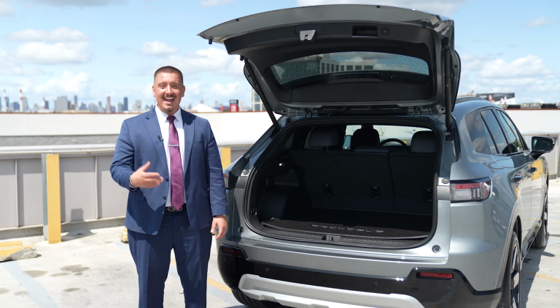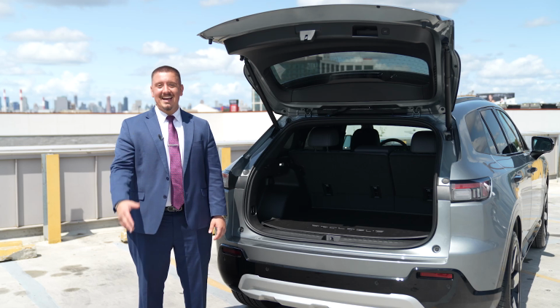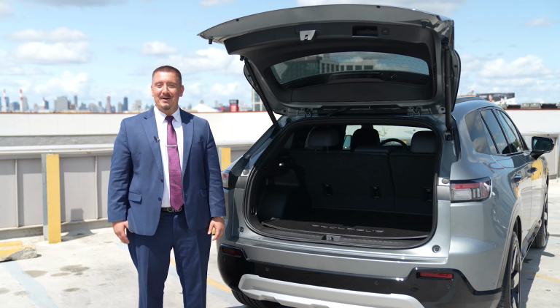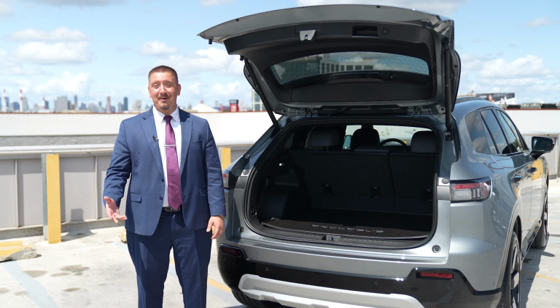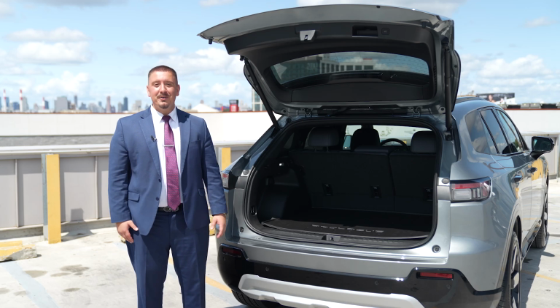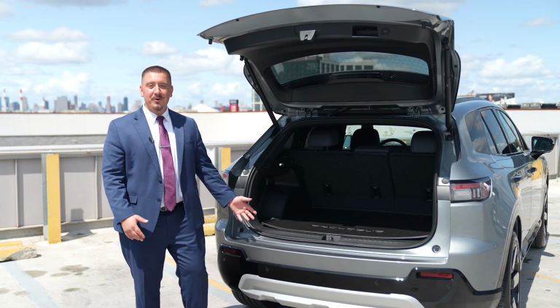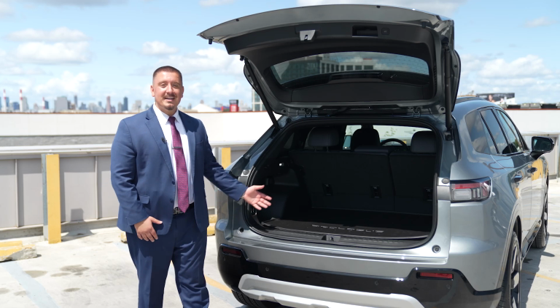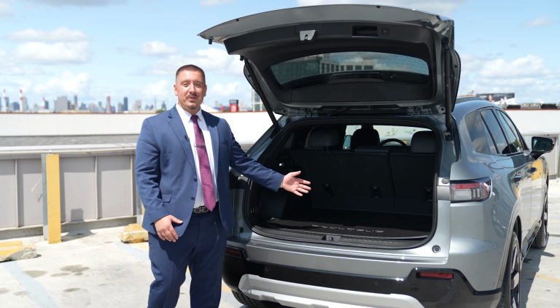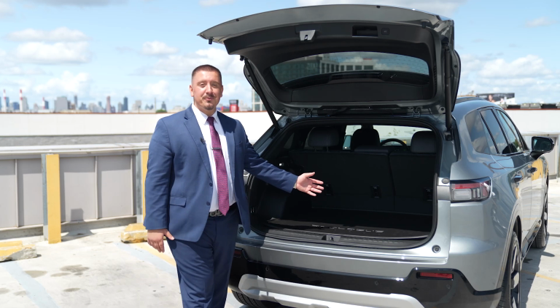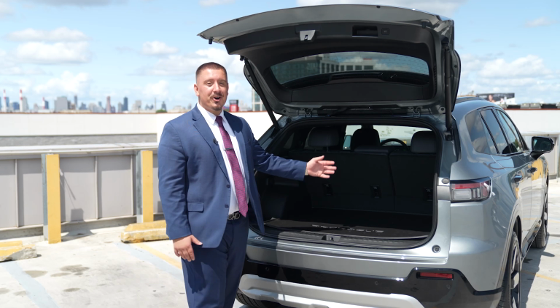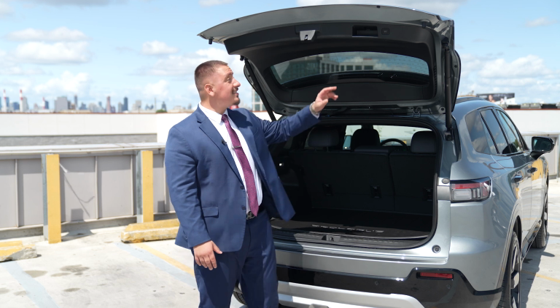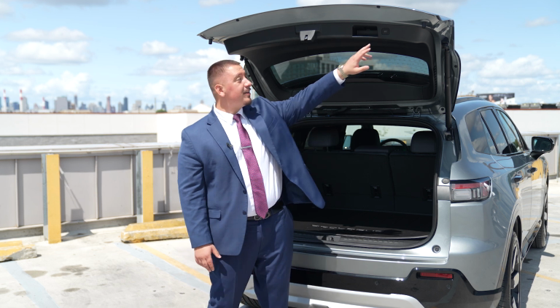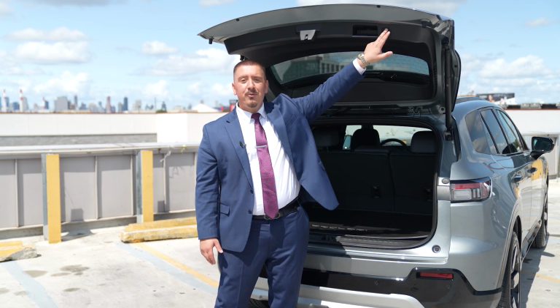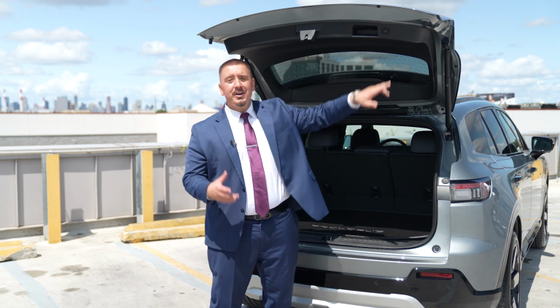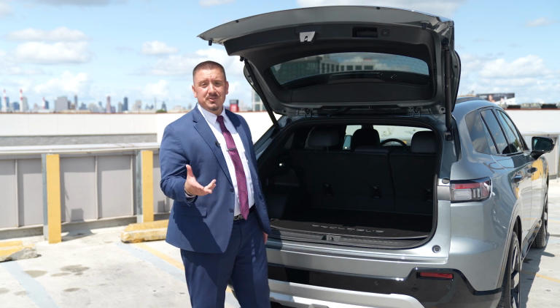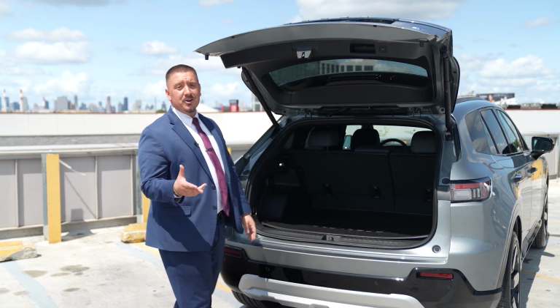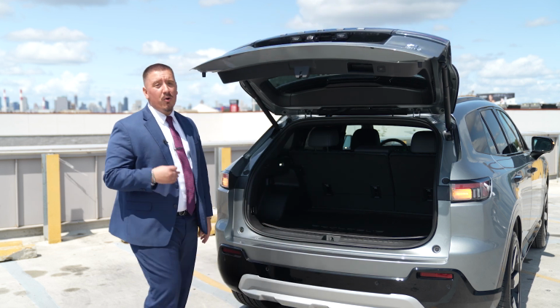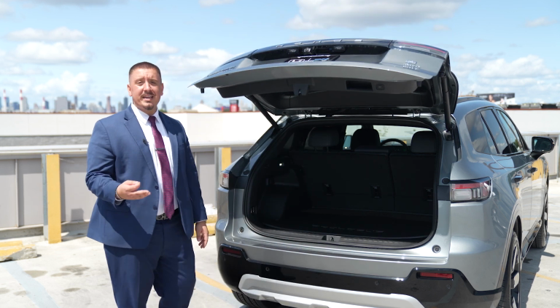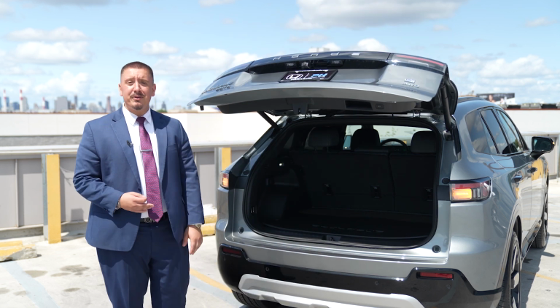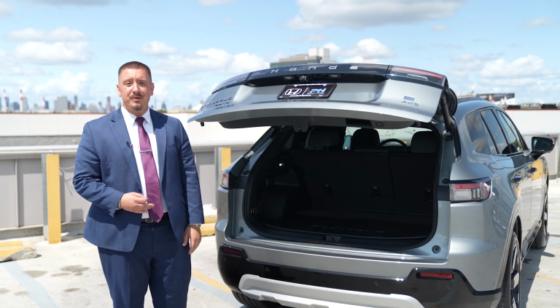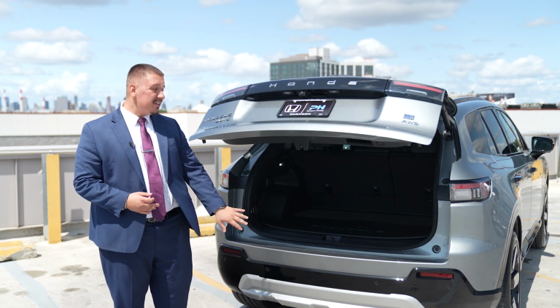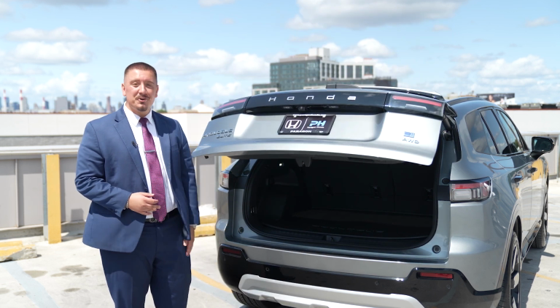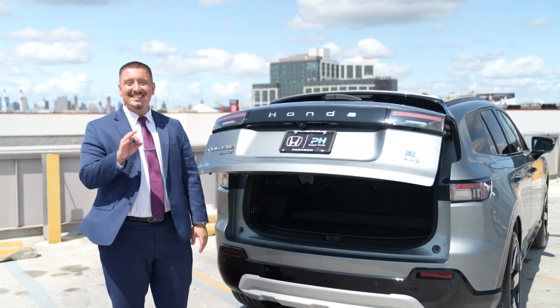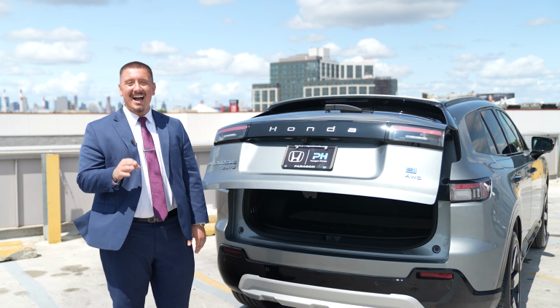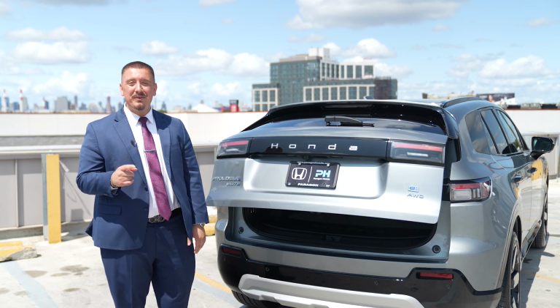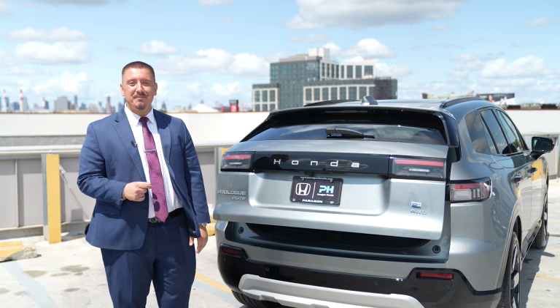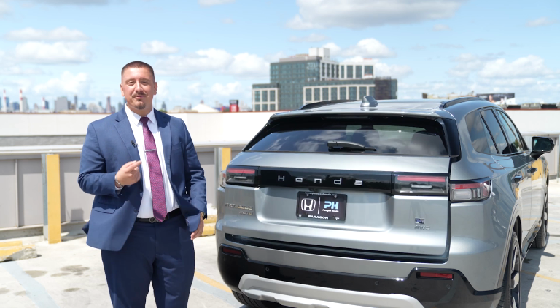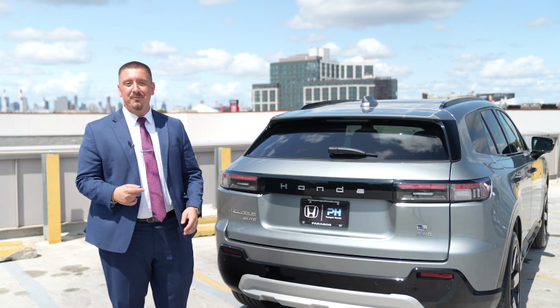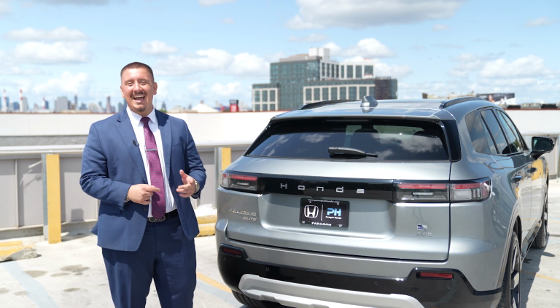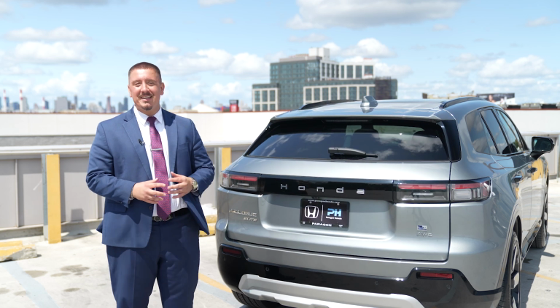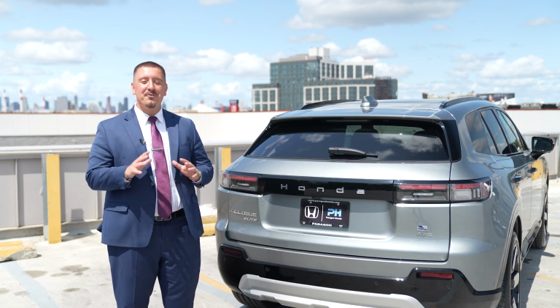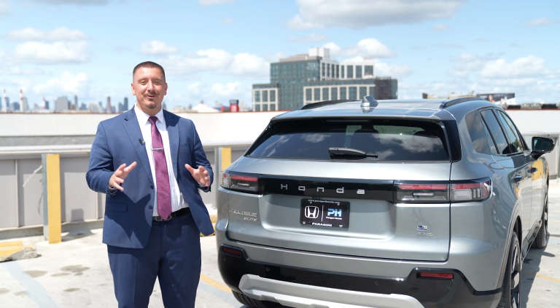And let's not forget about your family. With the Prologue, there's plenty of room for your daughter and son. Whether you're heading to a lacrosse game or taking a family road trip, this vehicle is designed with families in mind, providing comfort and convenience for everyone.